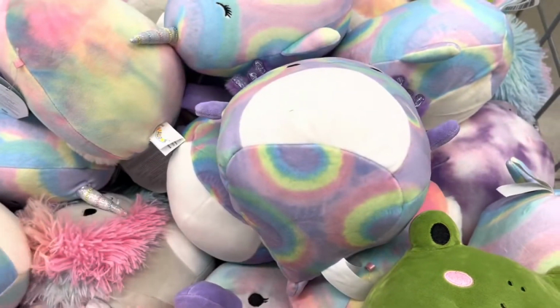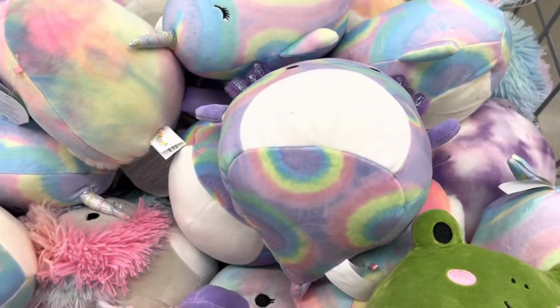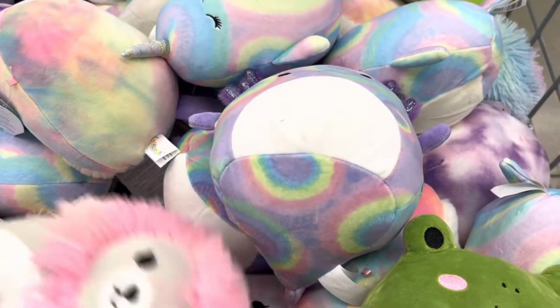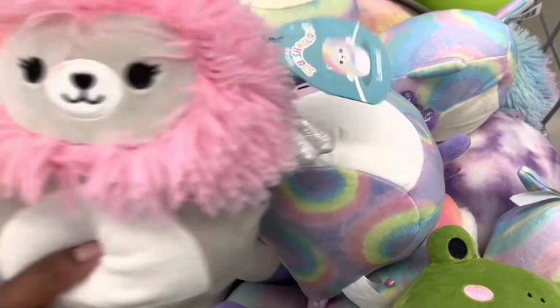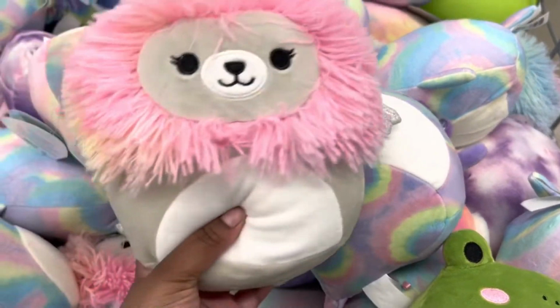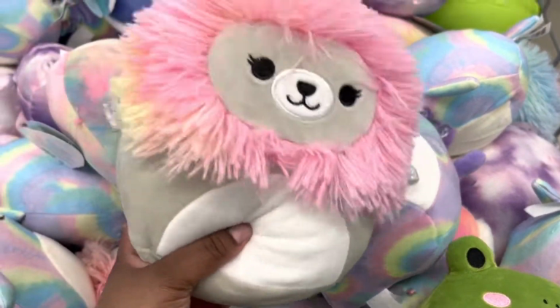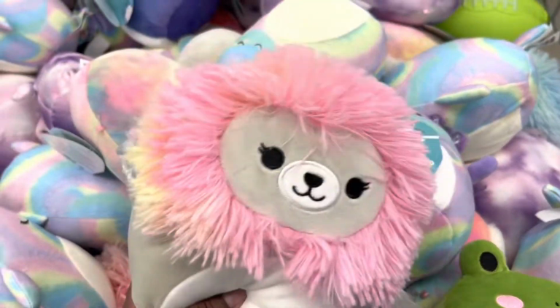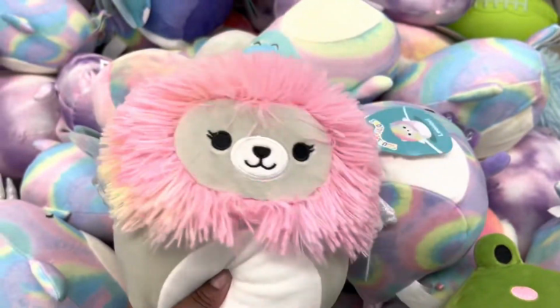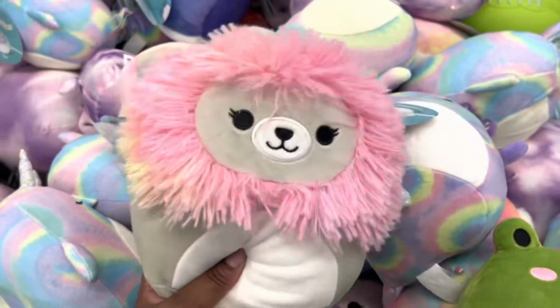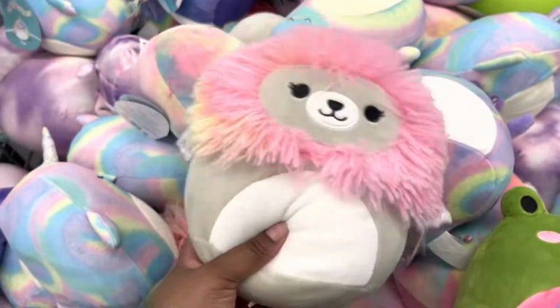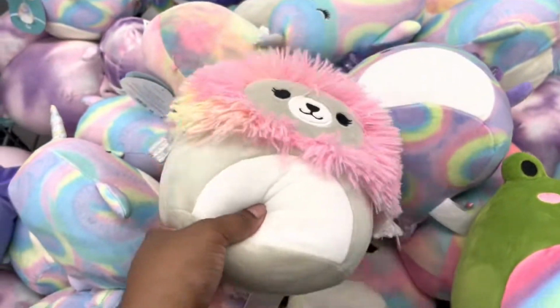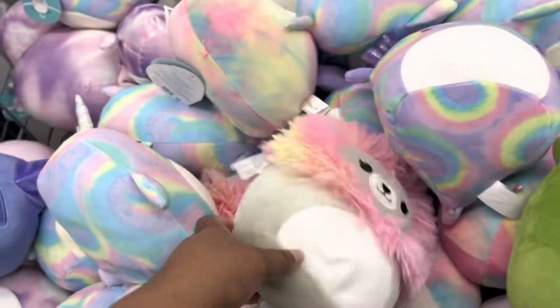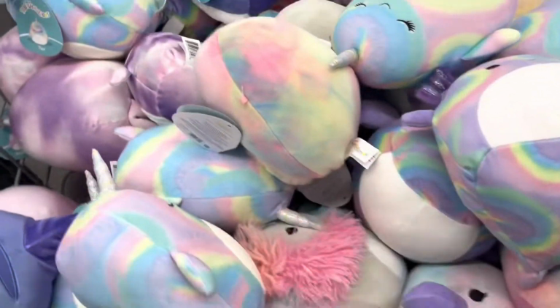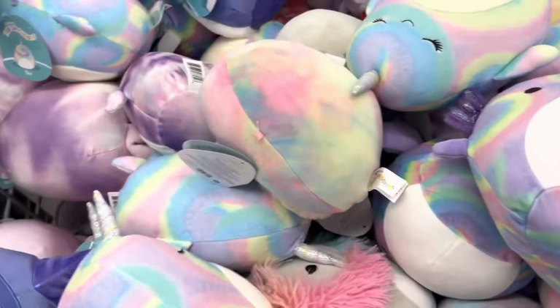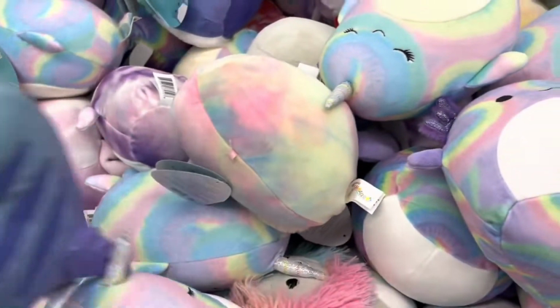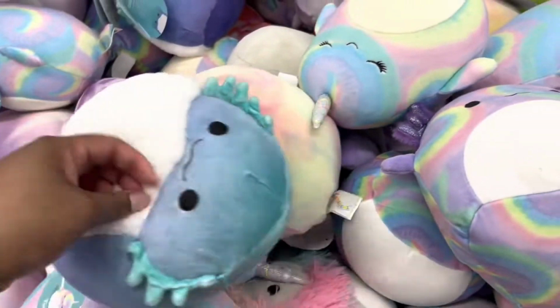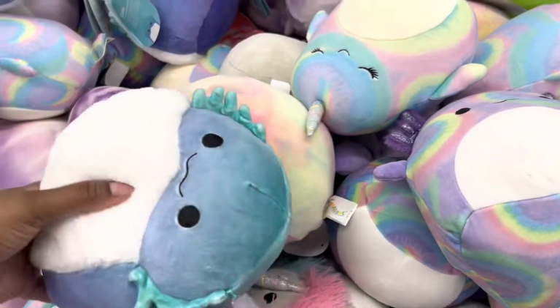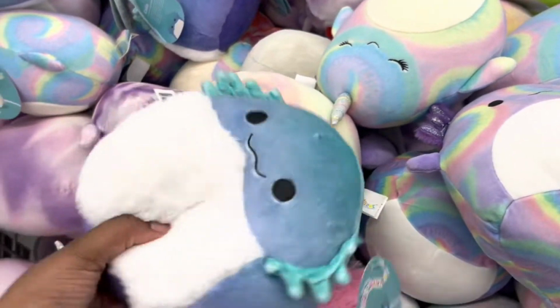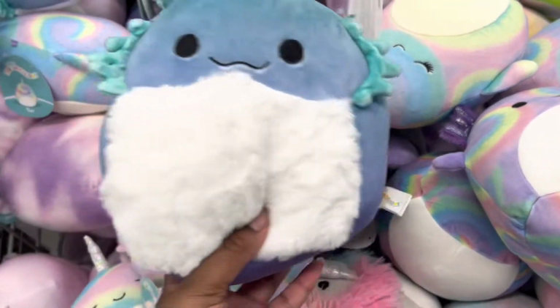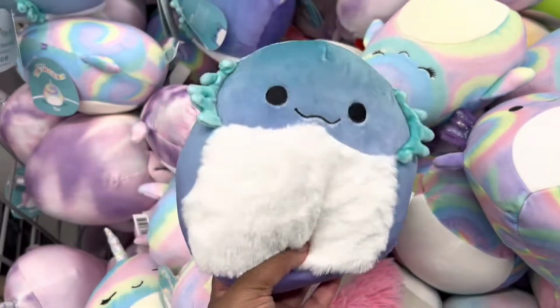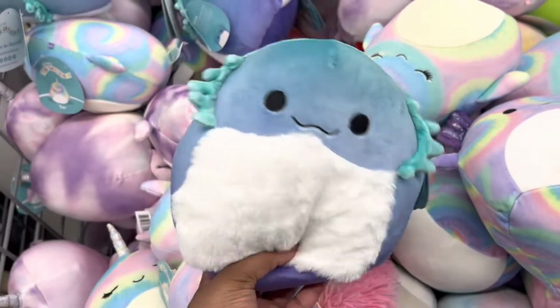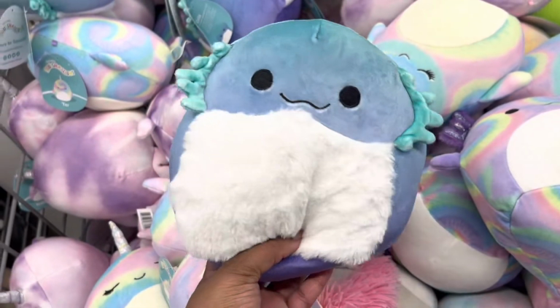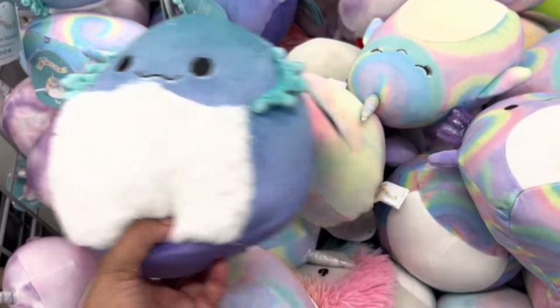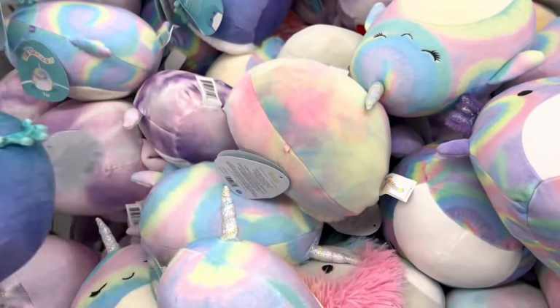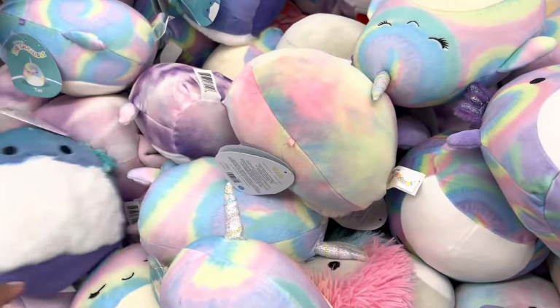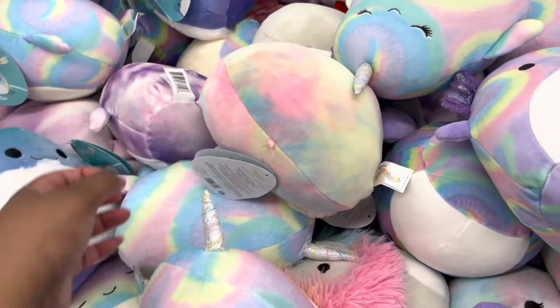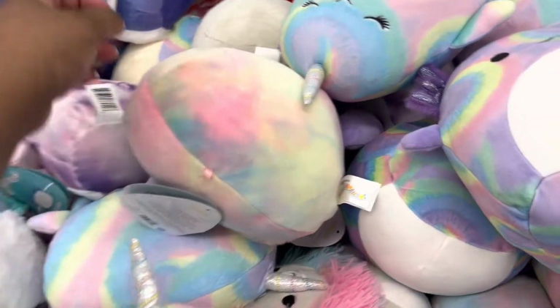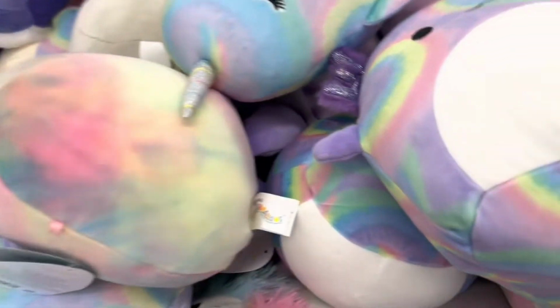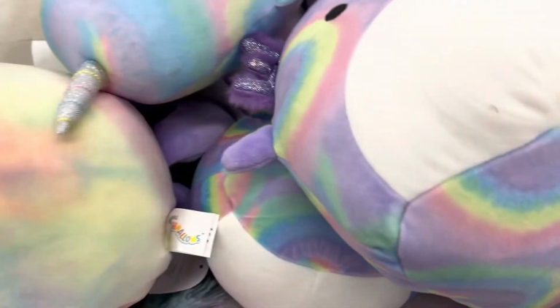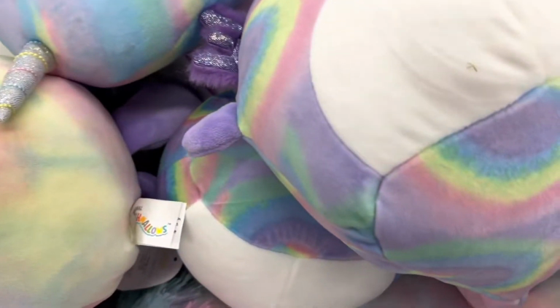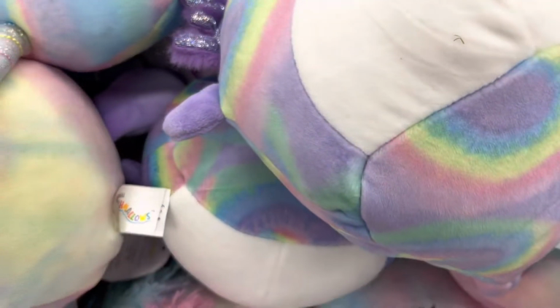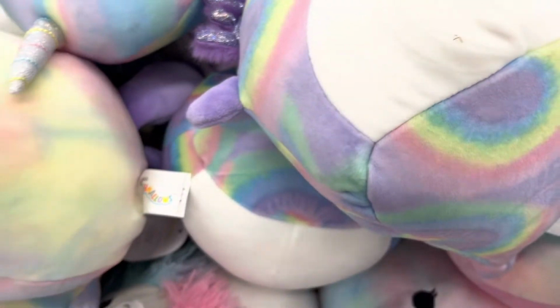Here are some cute little Squishmallows. This is where I'm going to end the video. I really appreciate you for watching and spending a little time with me. I will see y'all next time — next haul, next shop with me. Bye!